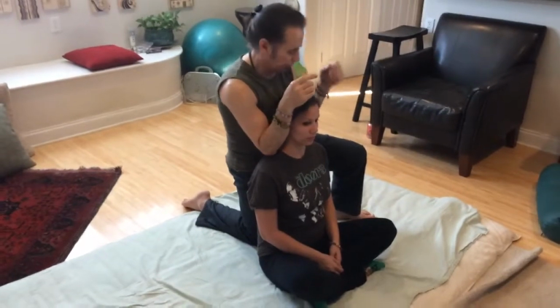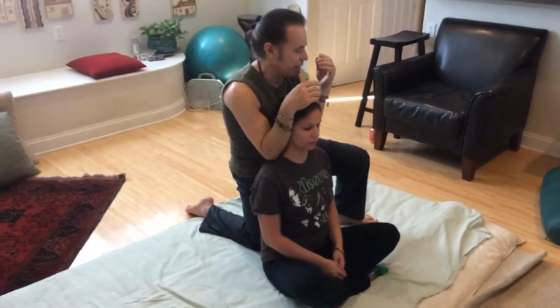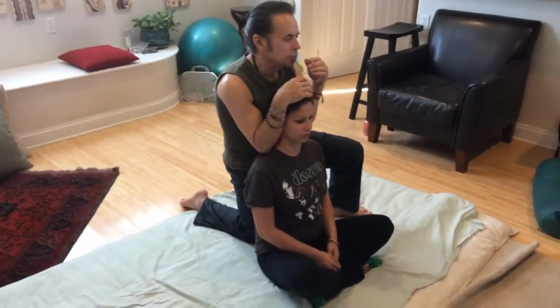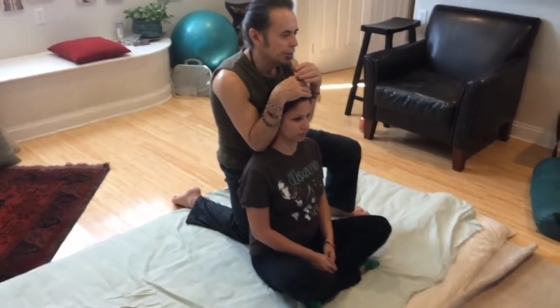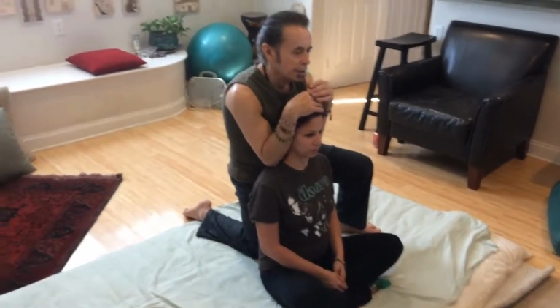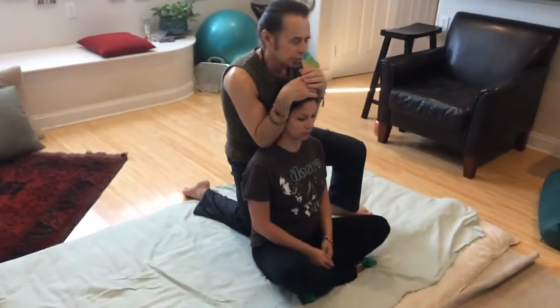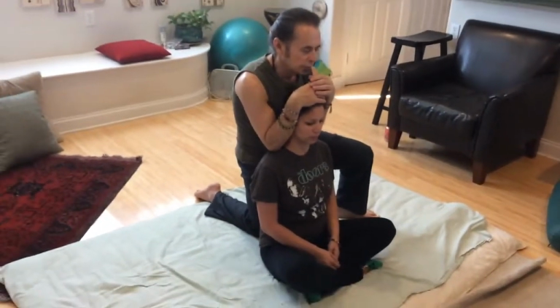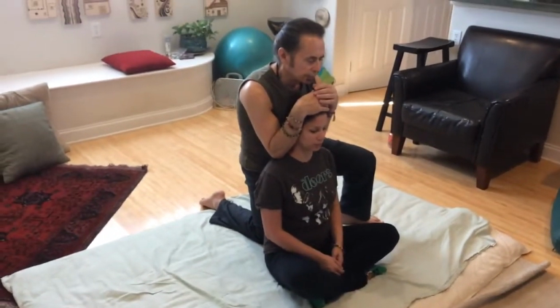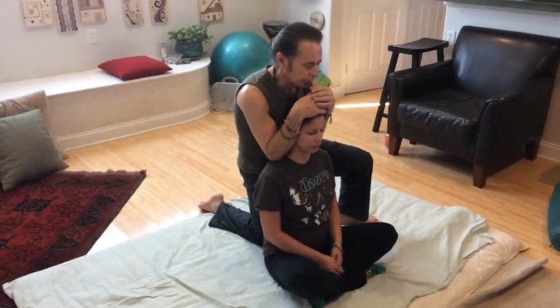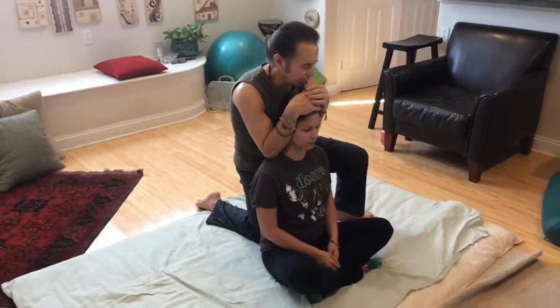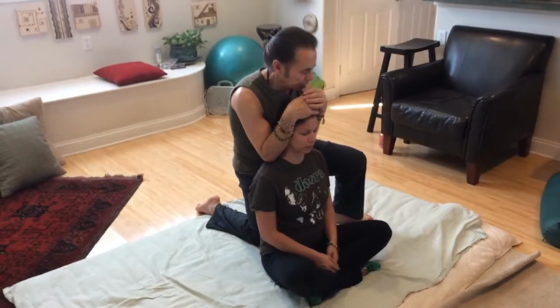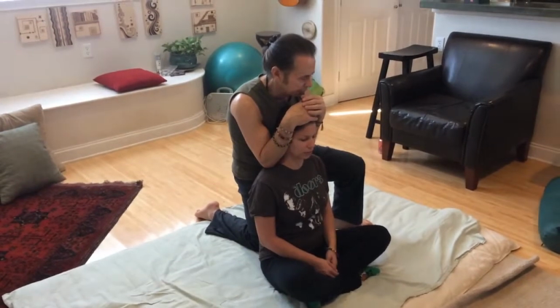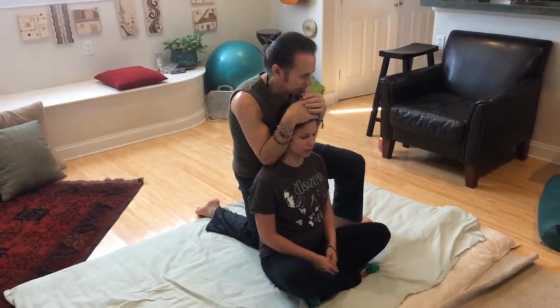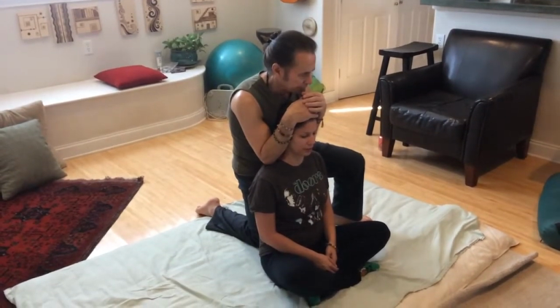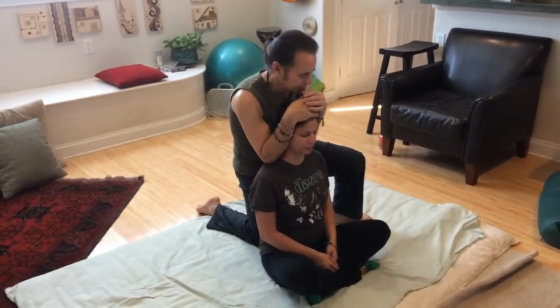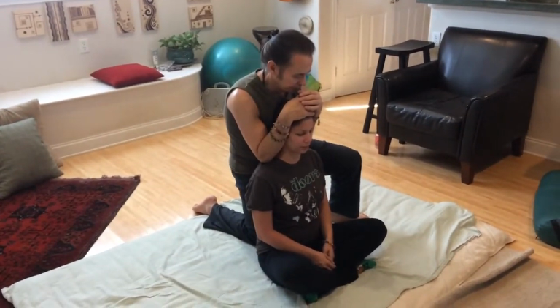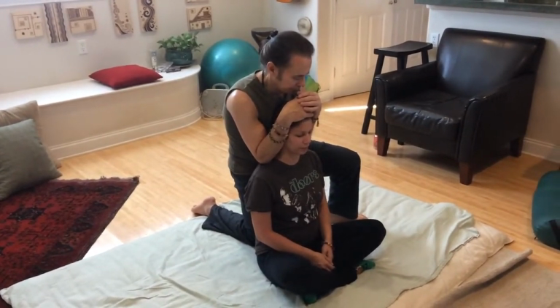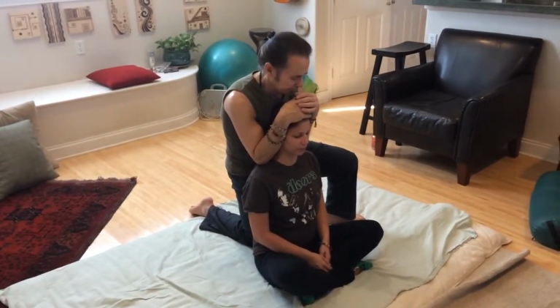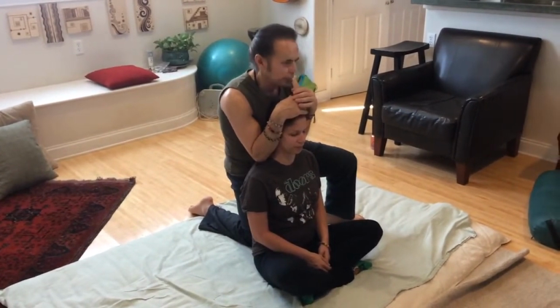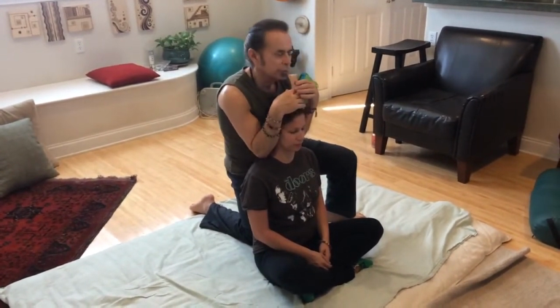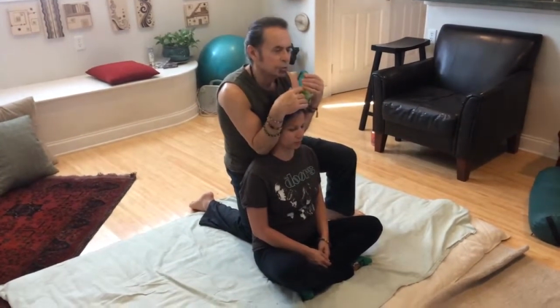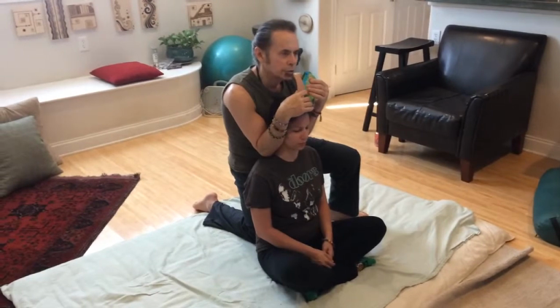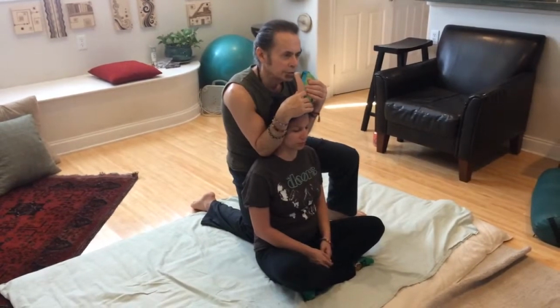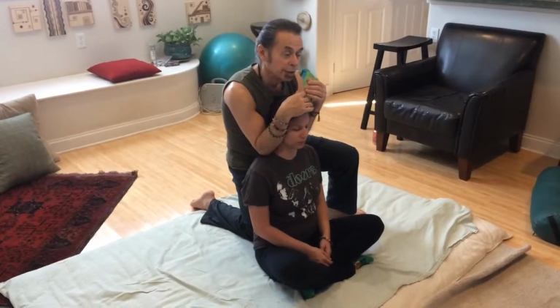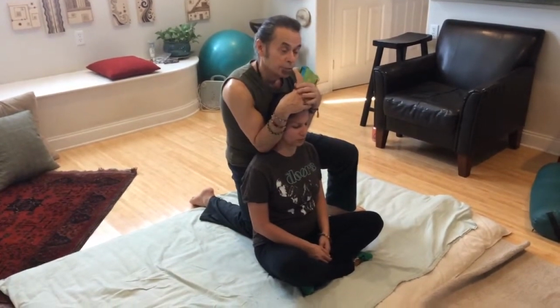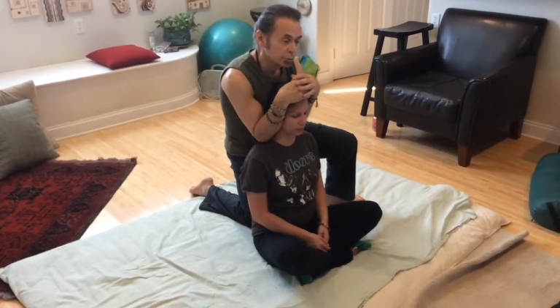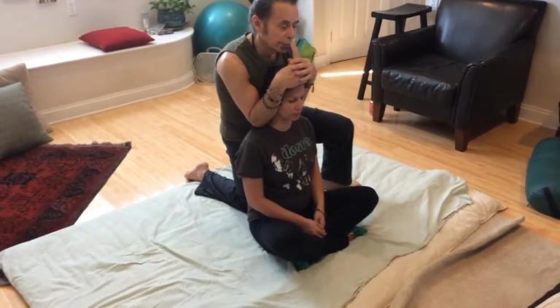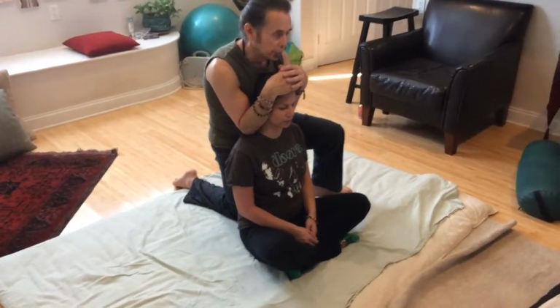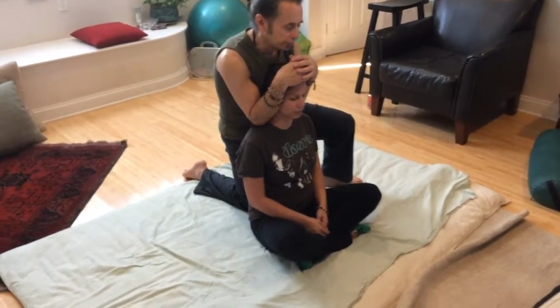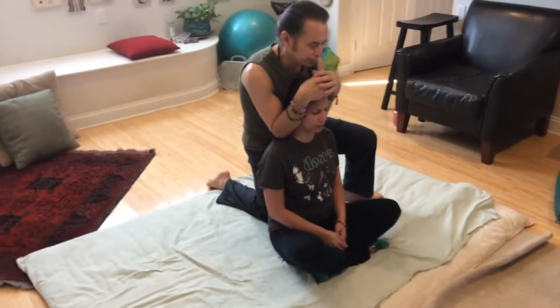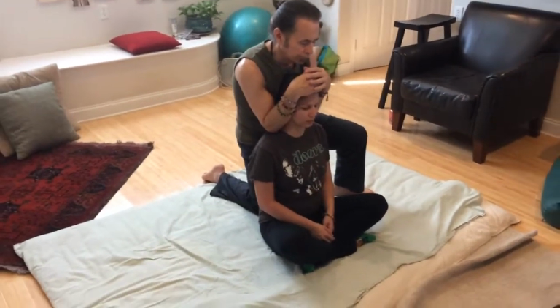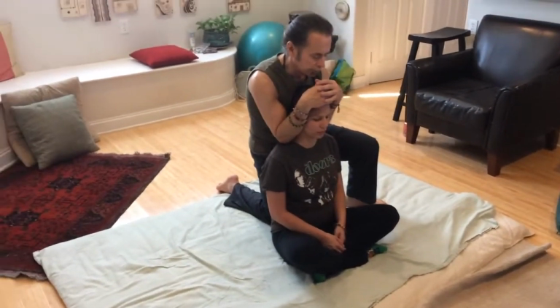I'm going to put my elbows right in there and just lean in with my body. You can bring more specificity this way, but you need to loosen the area before applying your elbows.